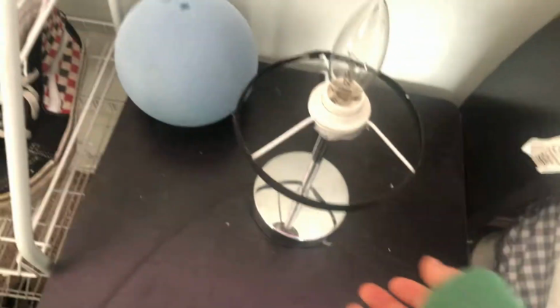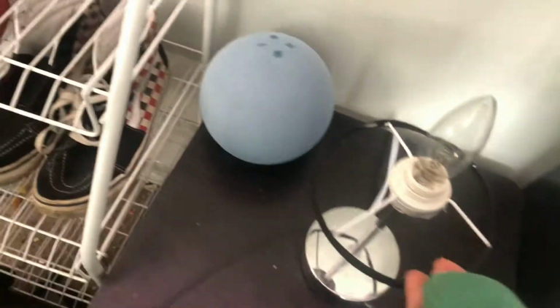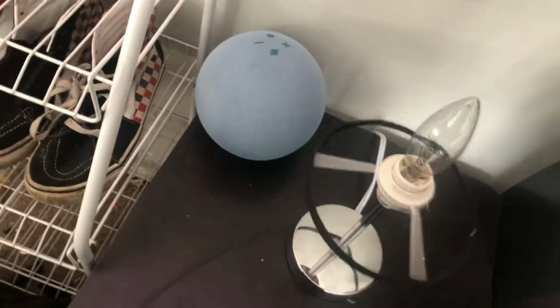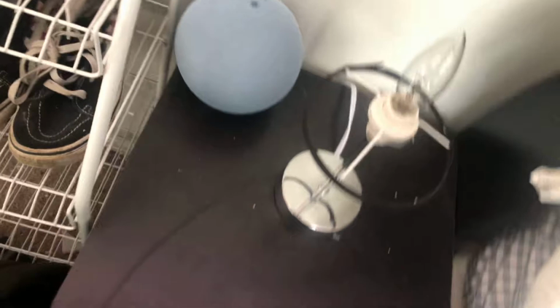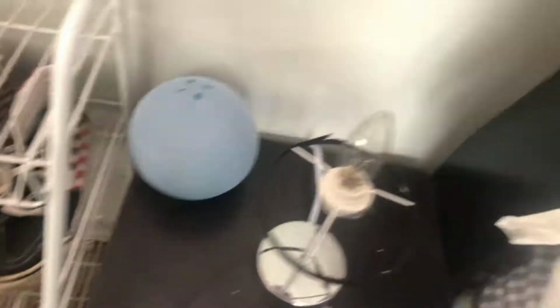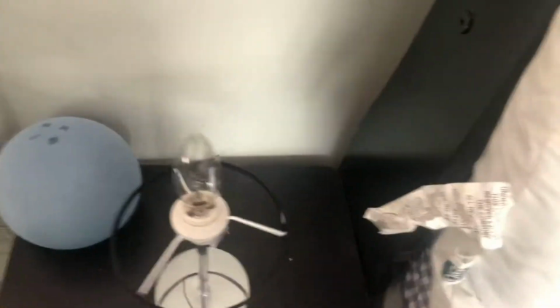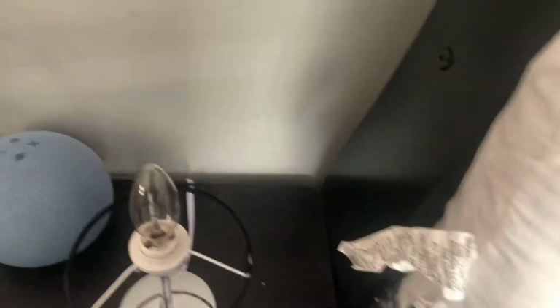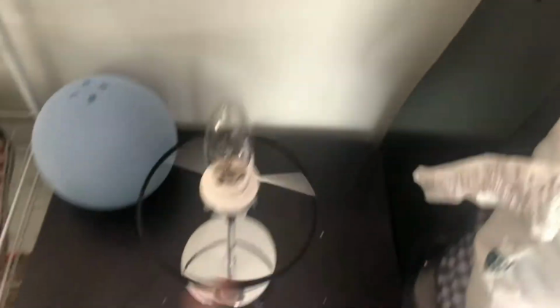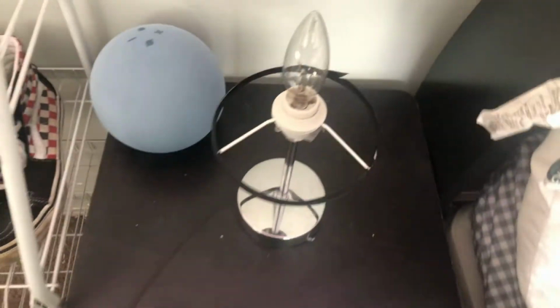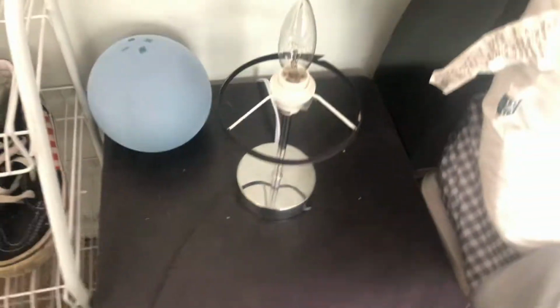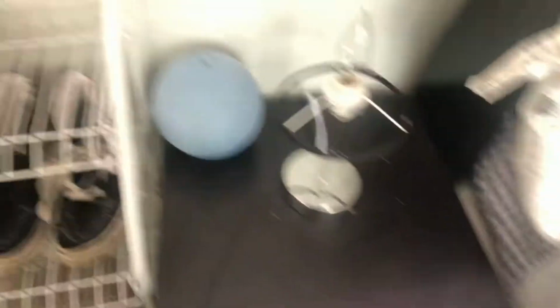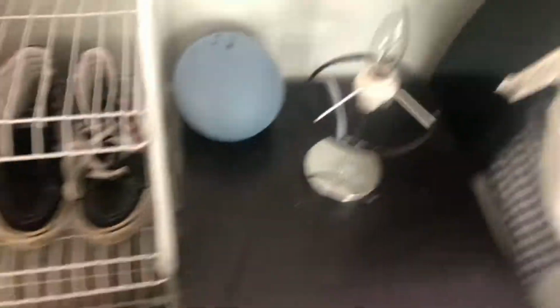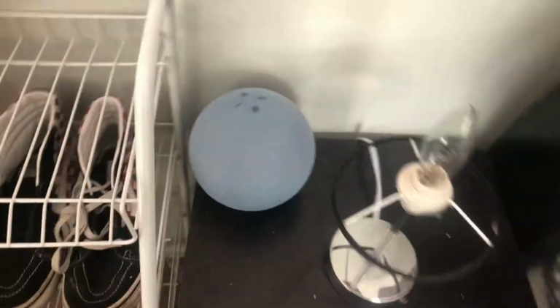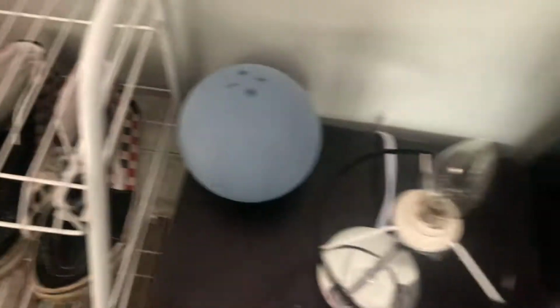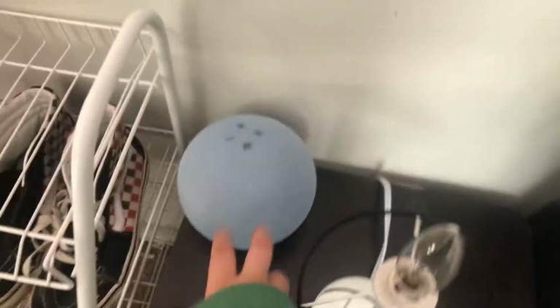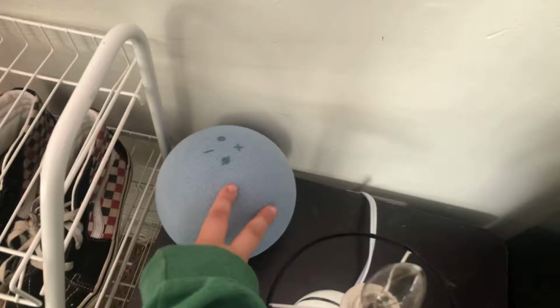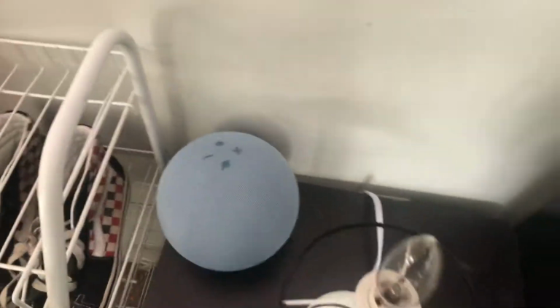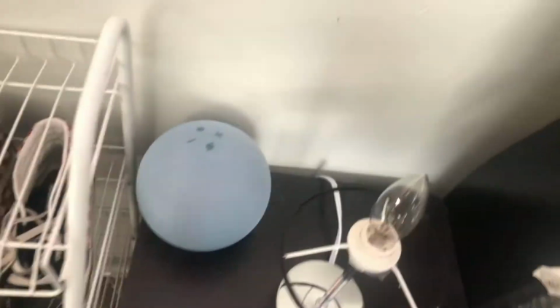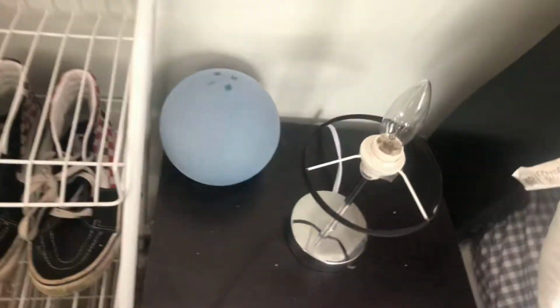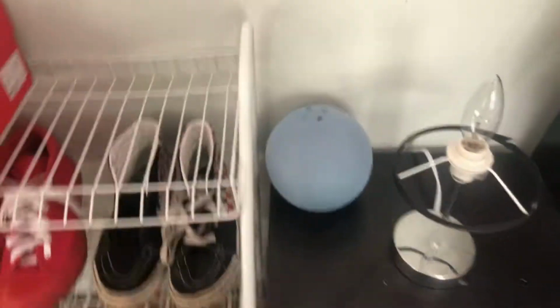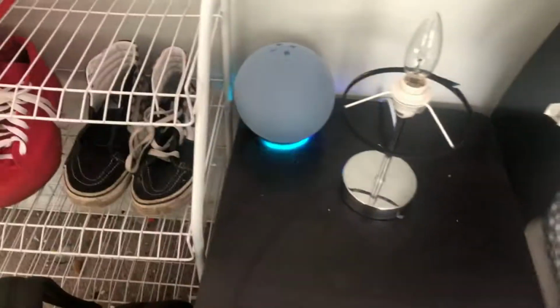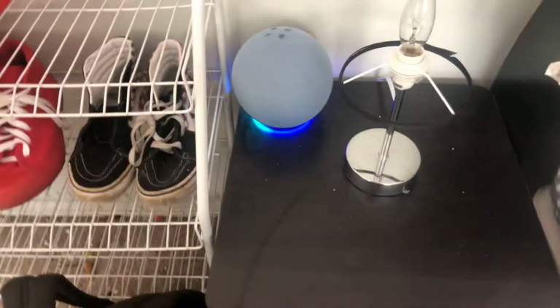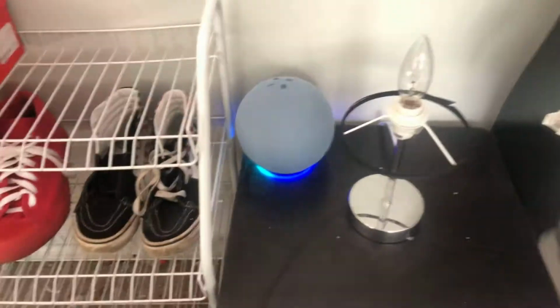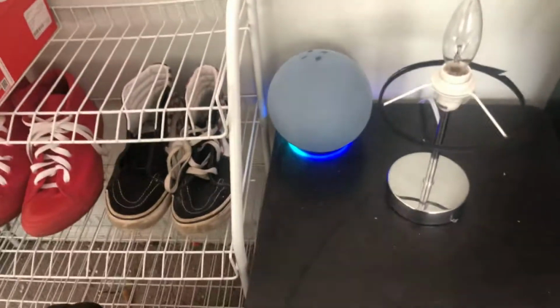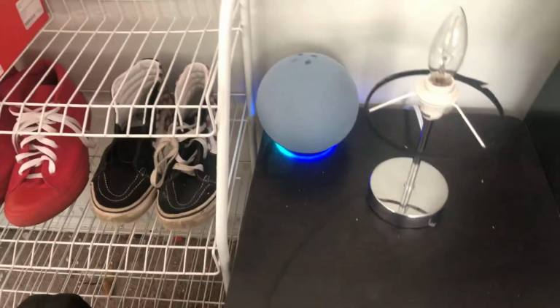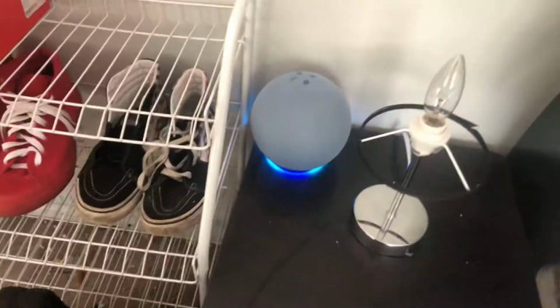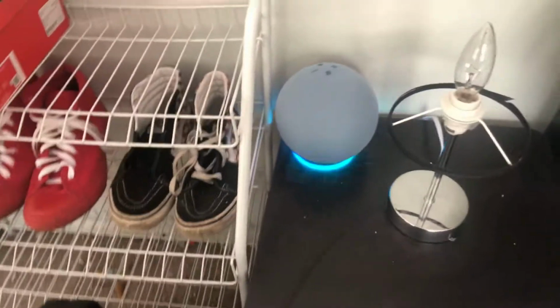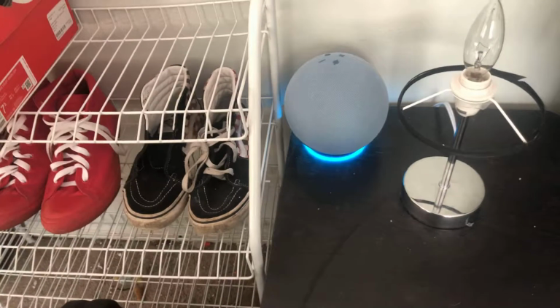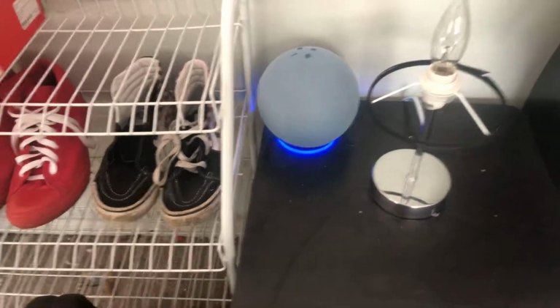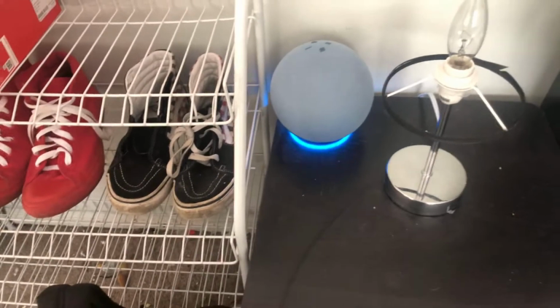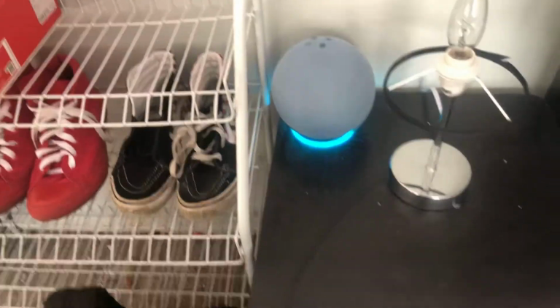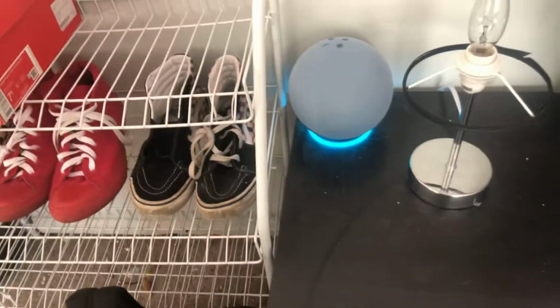So this is just a light — I just use it. And then this is an Alexa. You know how Alexas work. Alexa, play music. [Alexa responds: Sure, here's a custom mix just for you.]